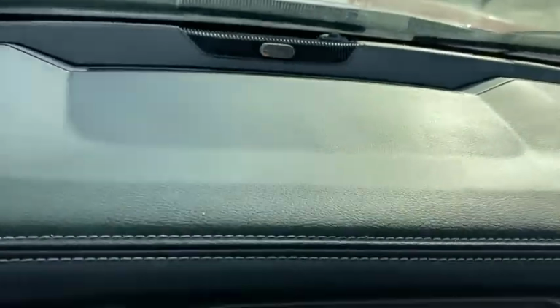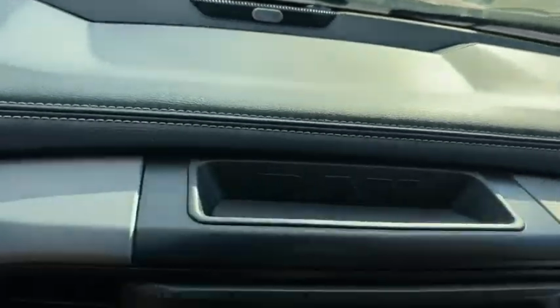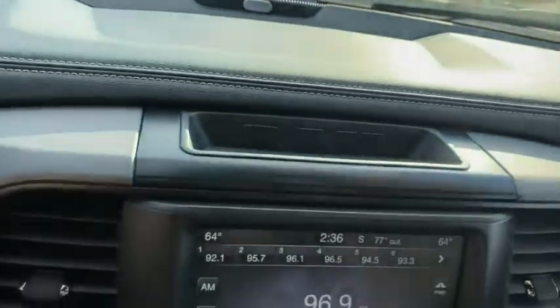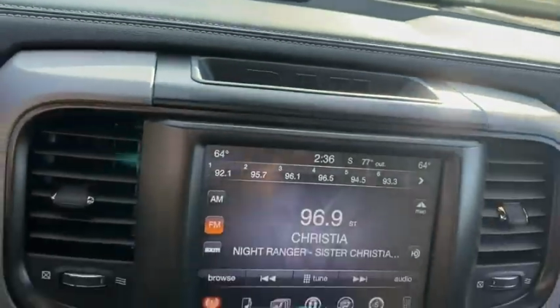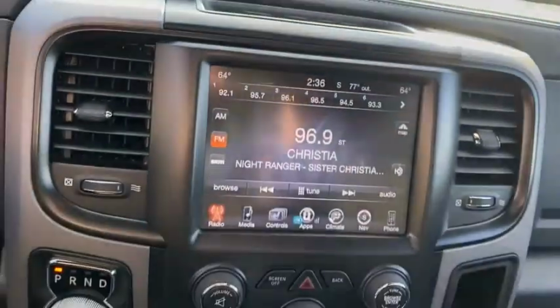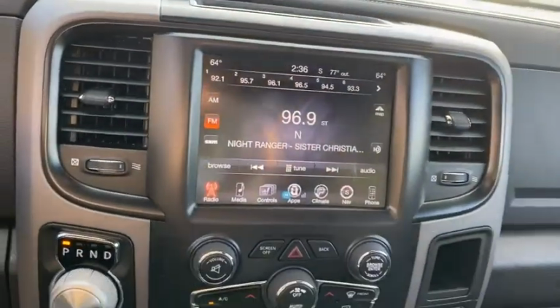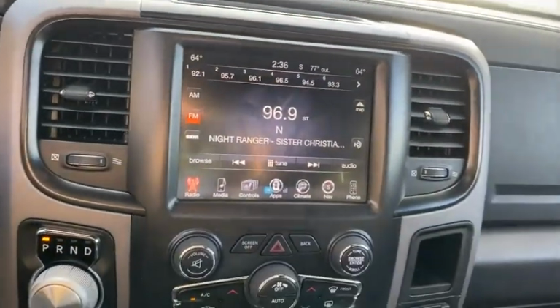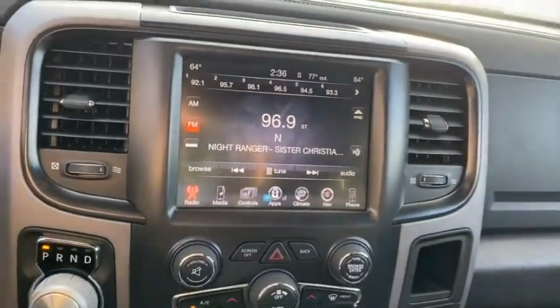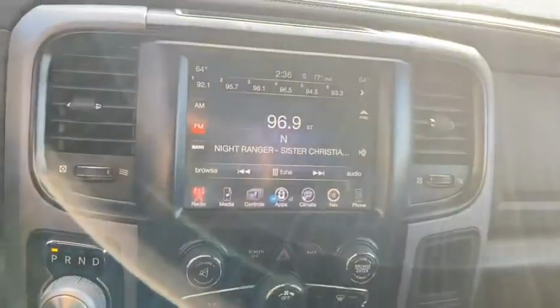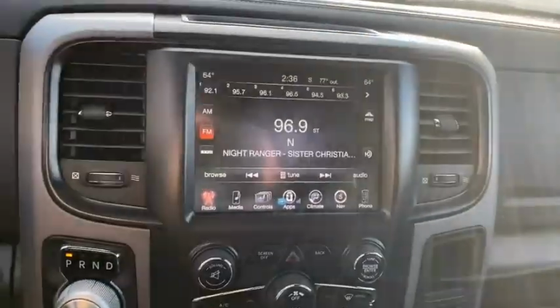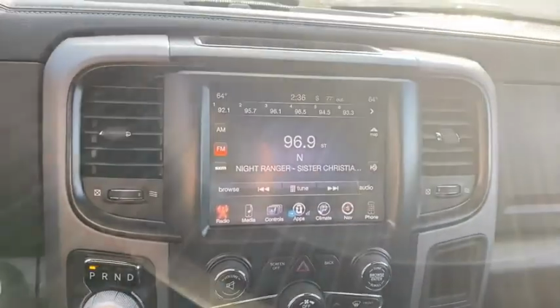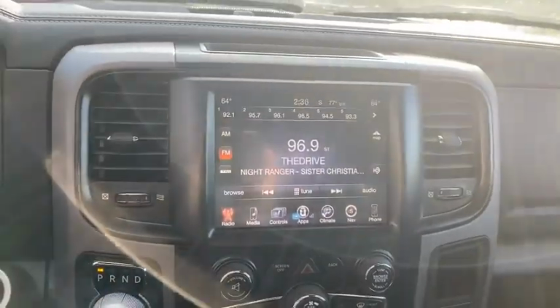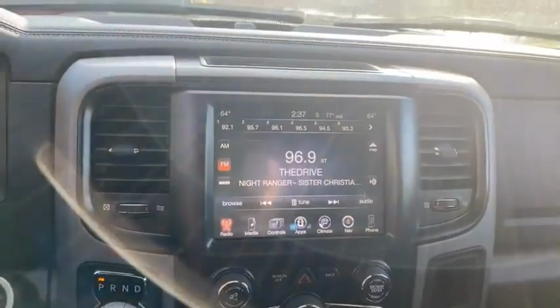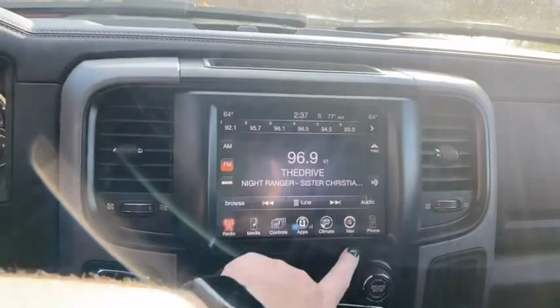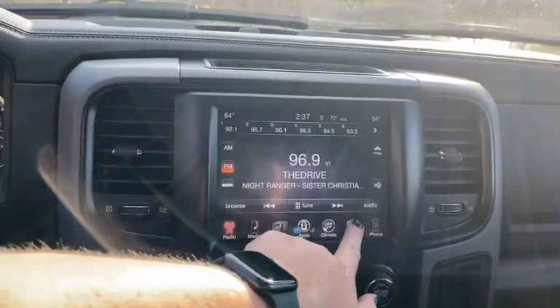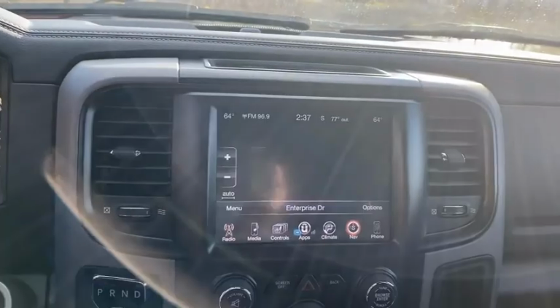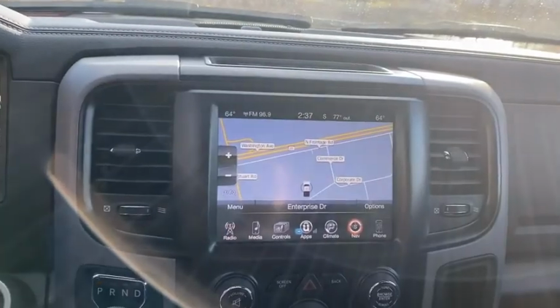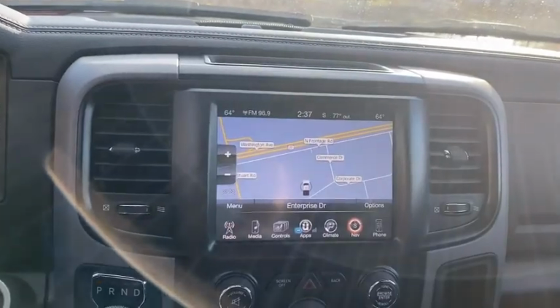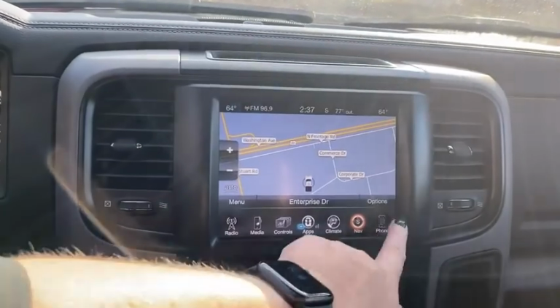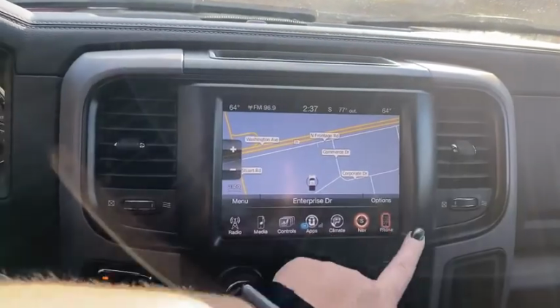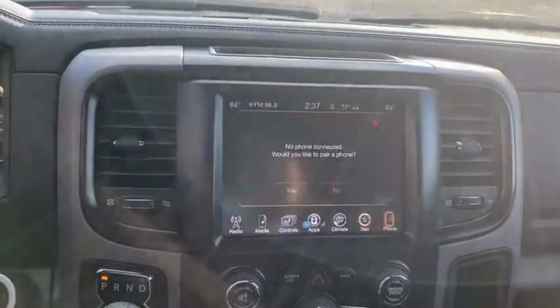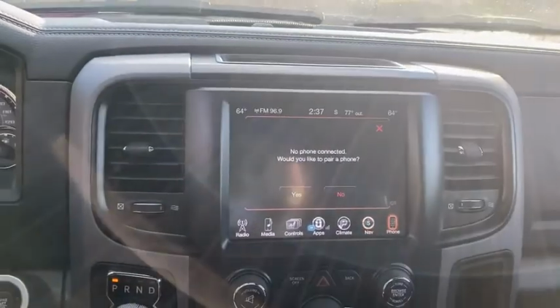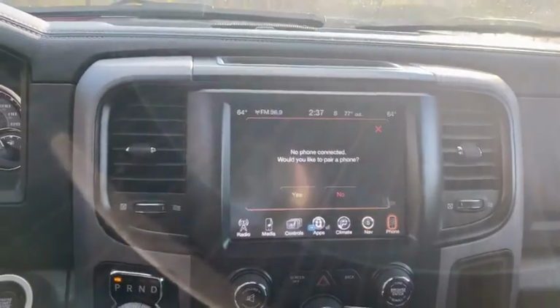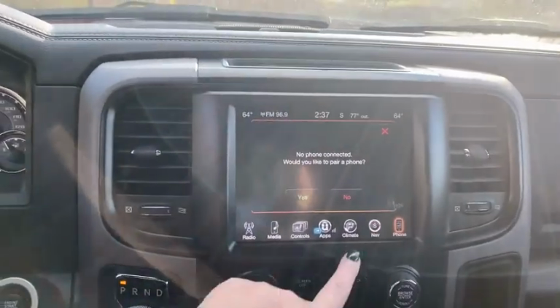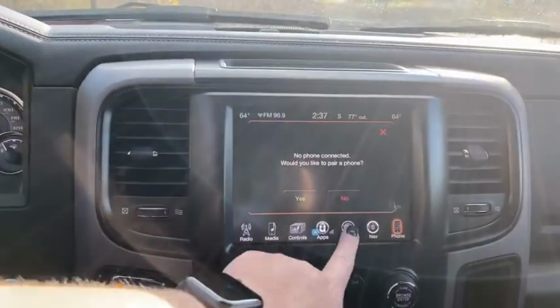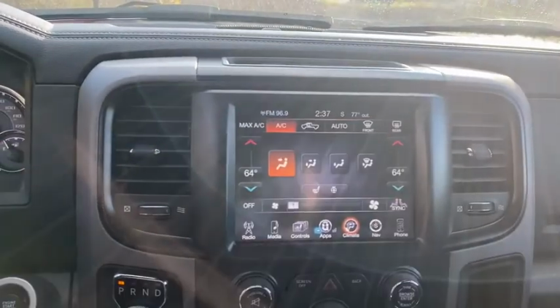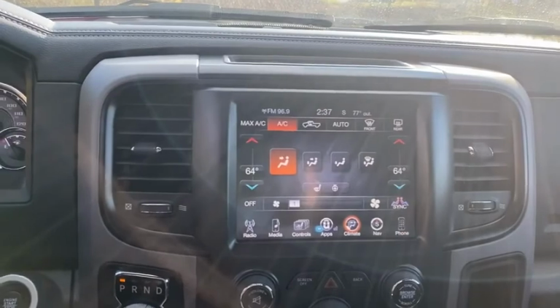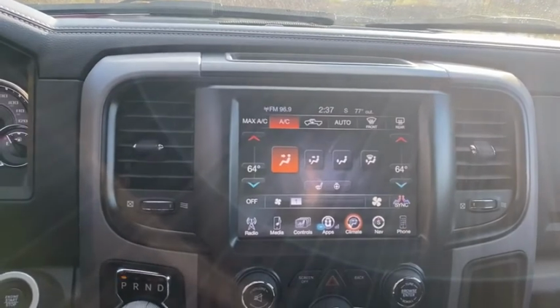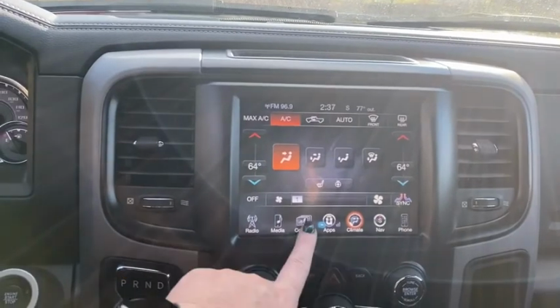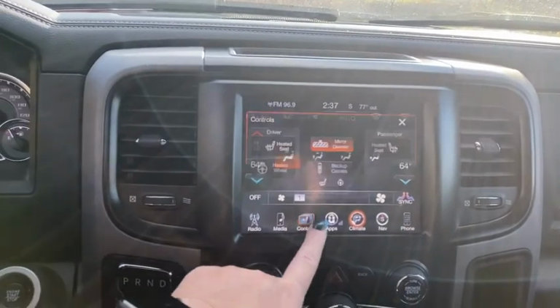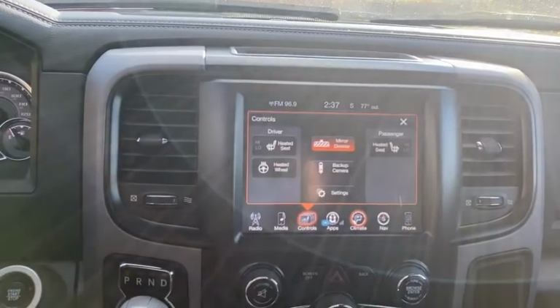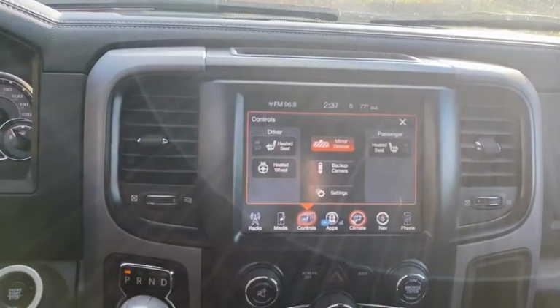Auto dimming rear view mirror, keyless start, center armrest, security system, heated steering wheel, compass, heated front seat, power windows, electronic stability control, trip computer, and fog lights.